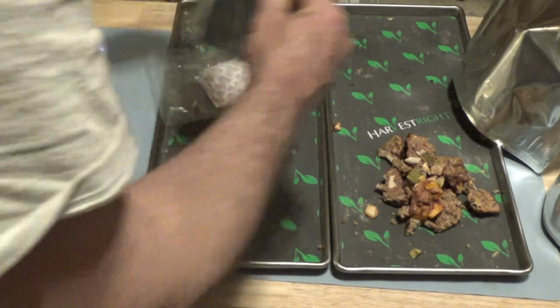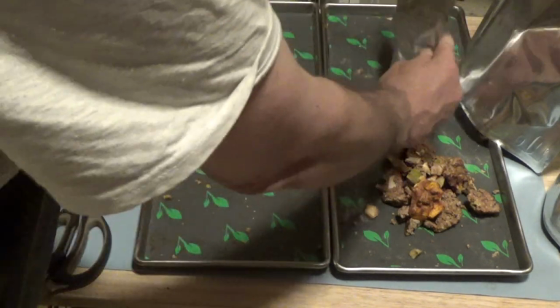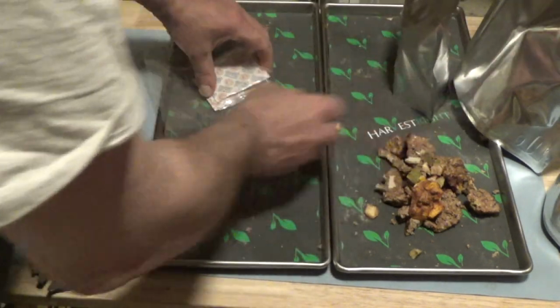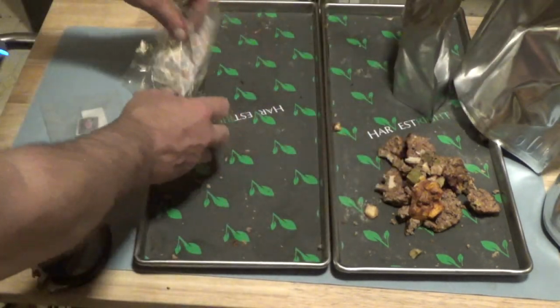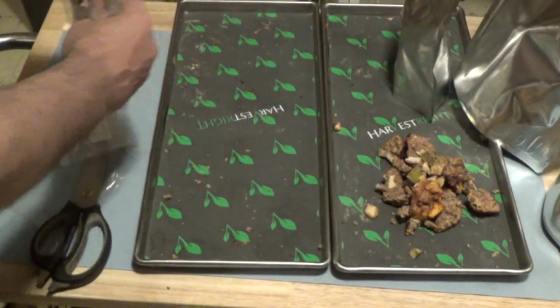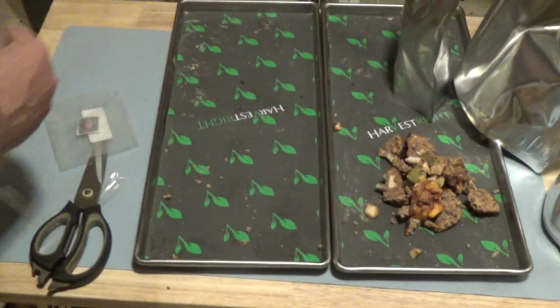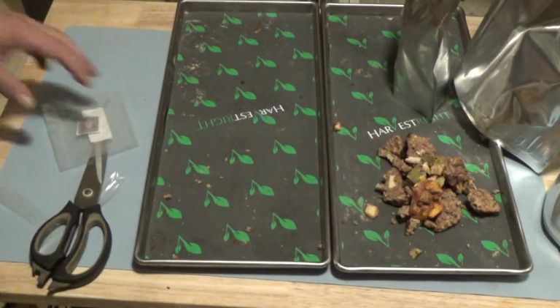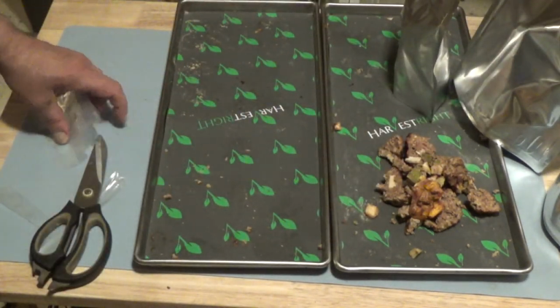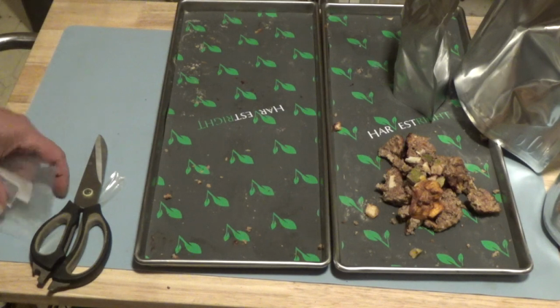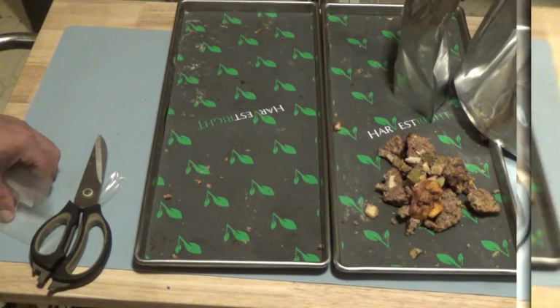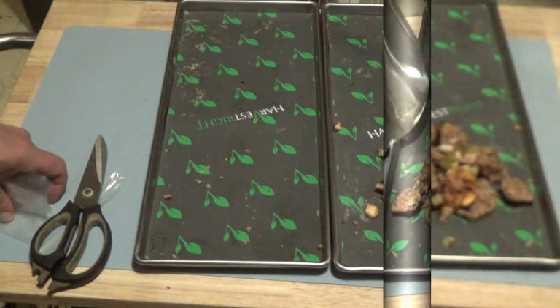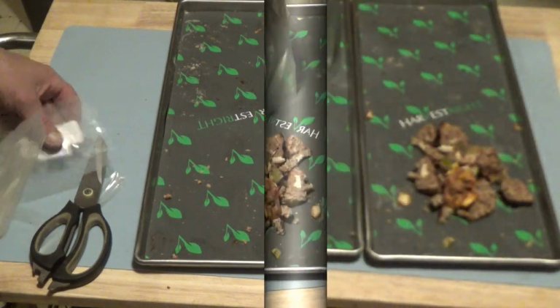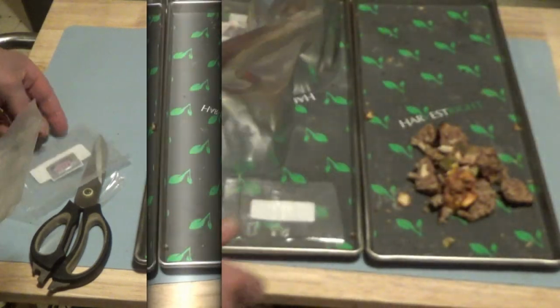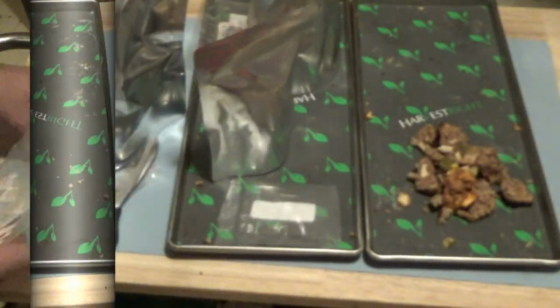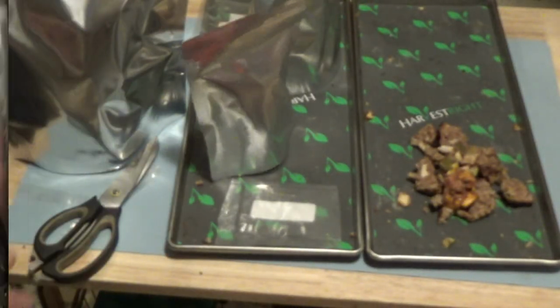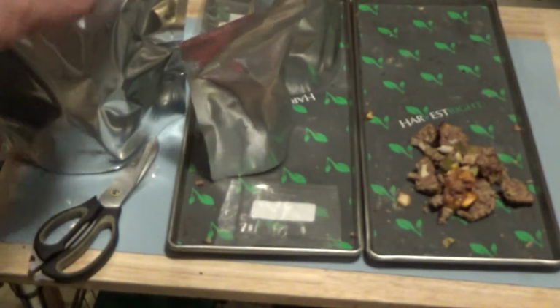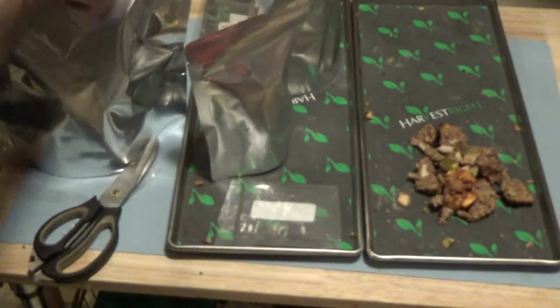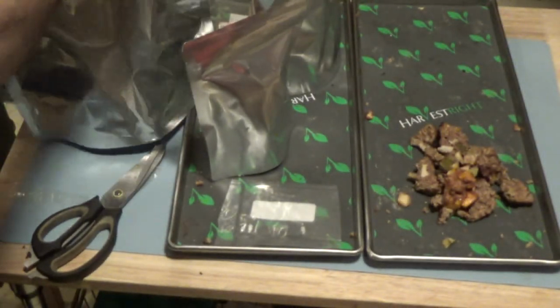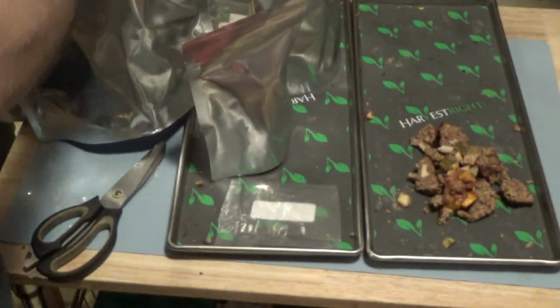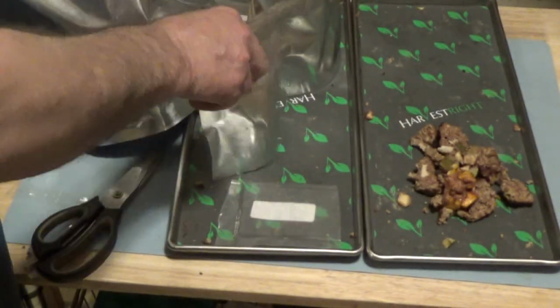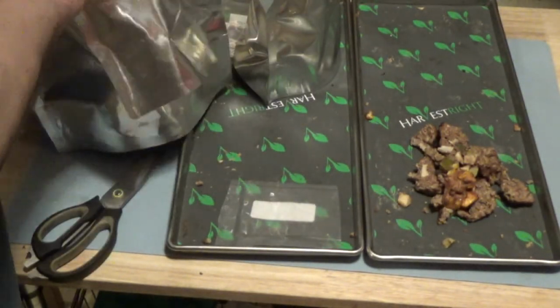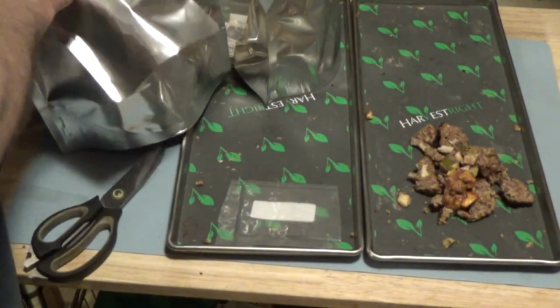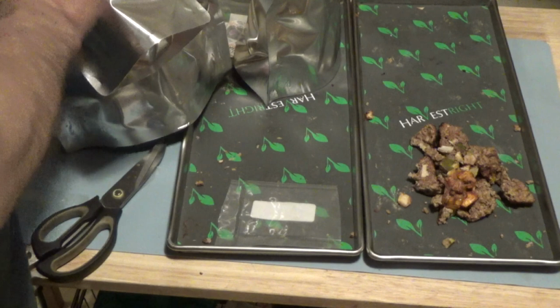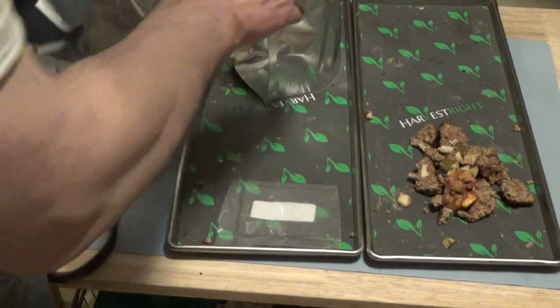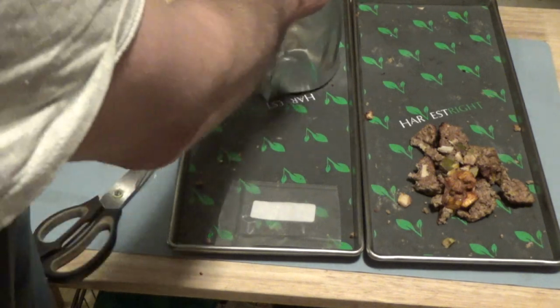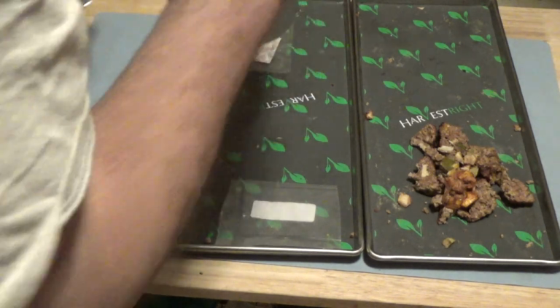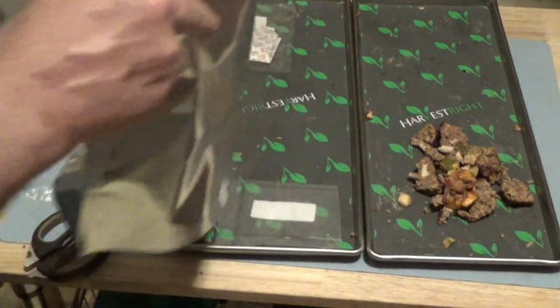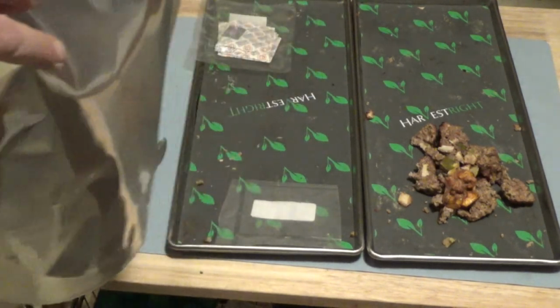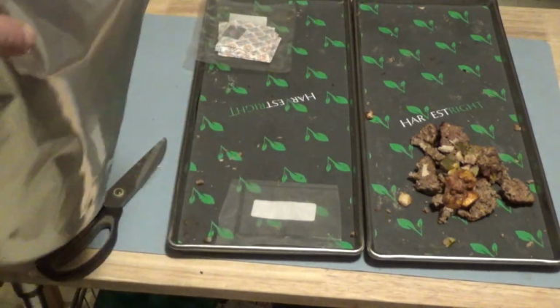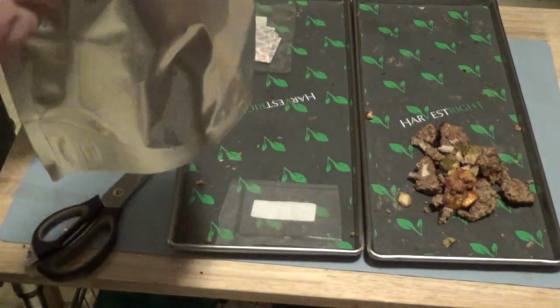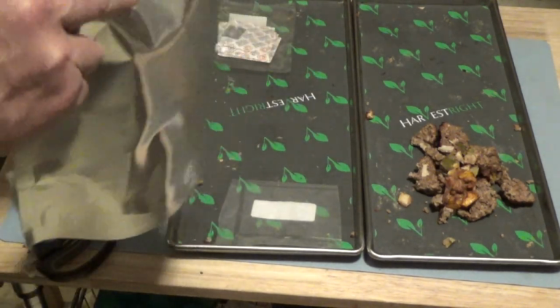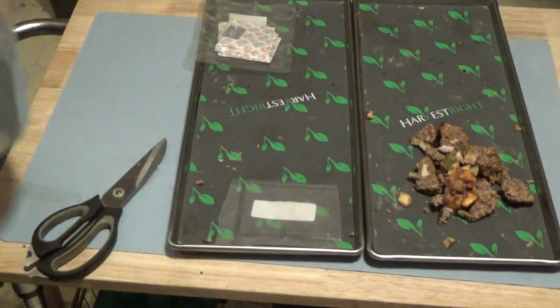Let's get those heat sealed. Those are heat sealed, so I'll put those aside. I'm going to dig out my Sharpie to mark those up.